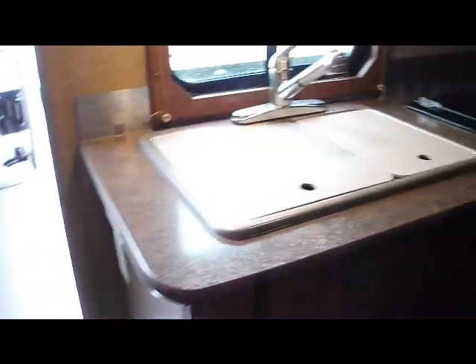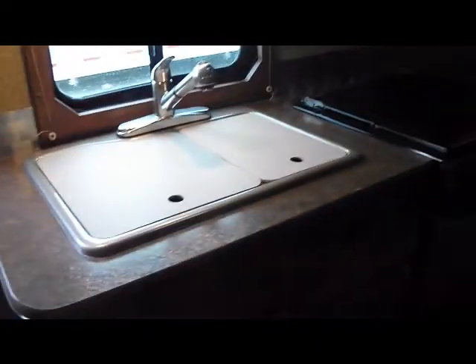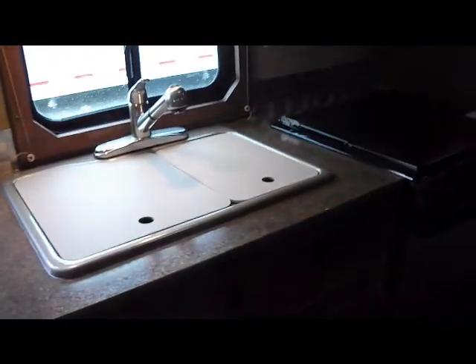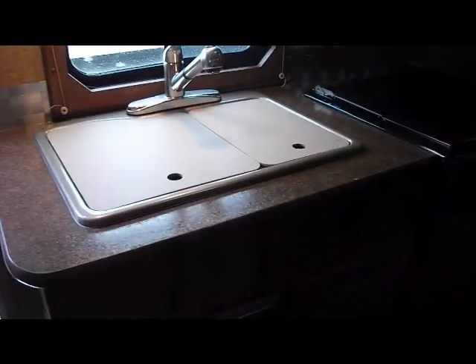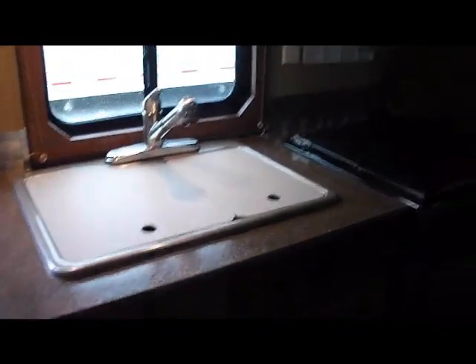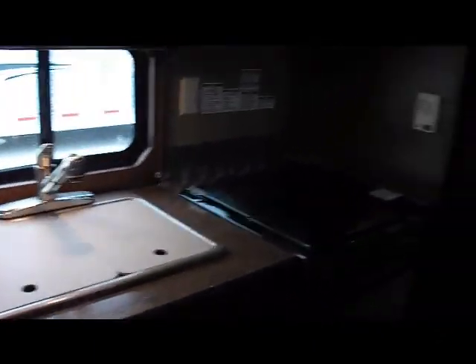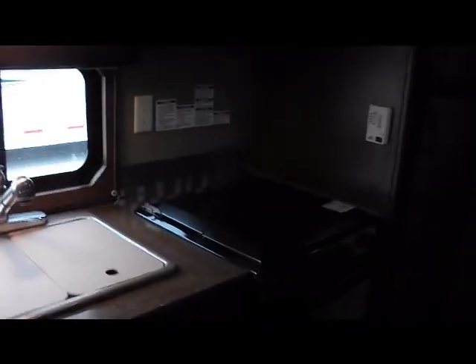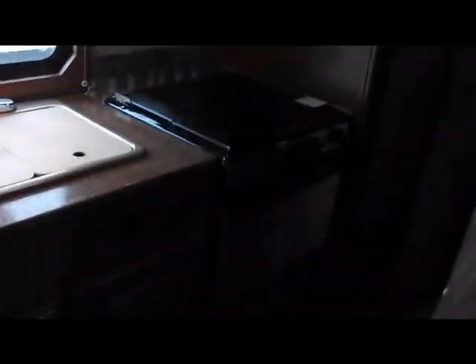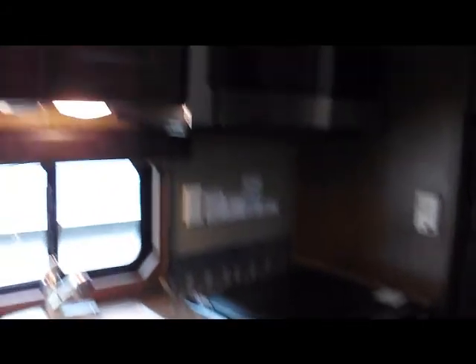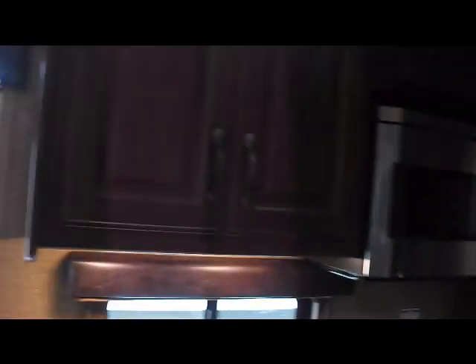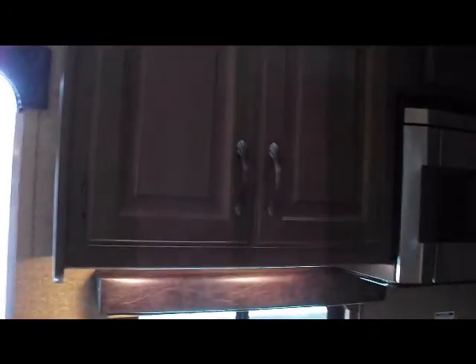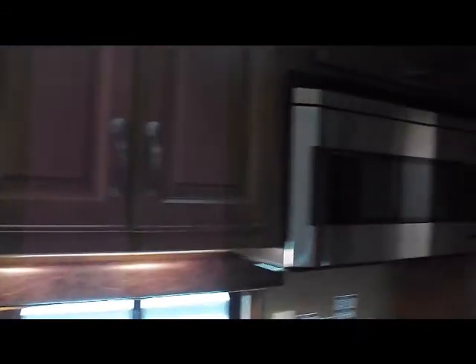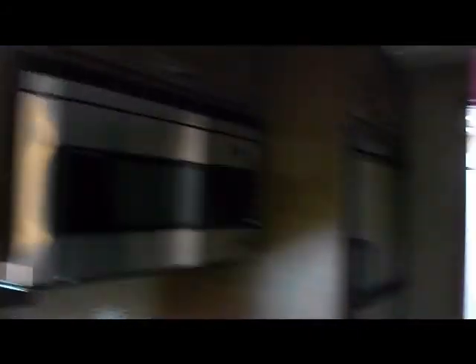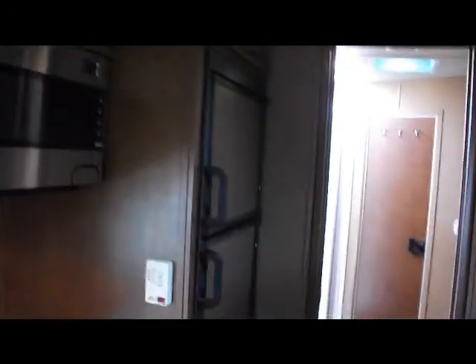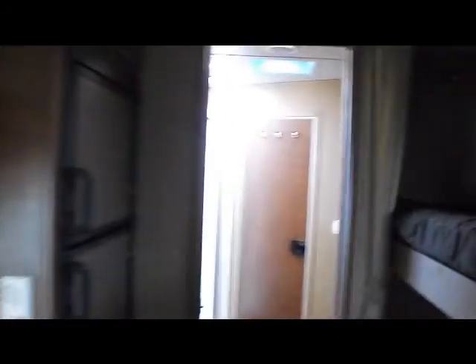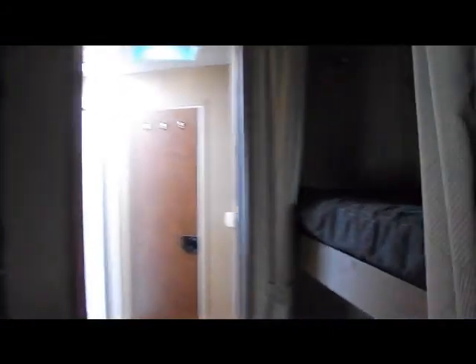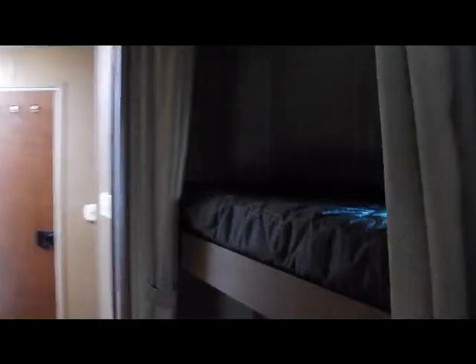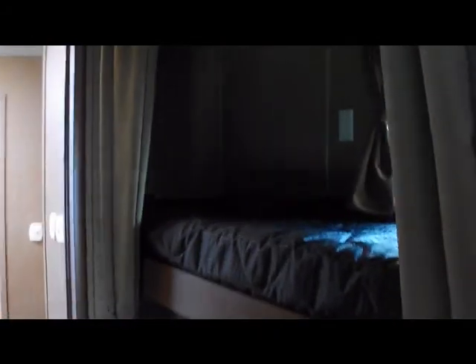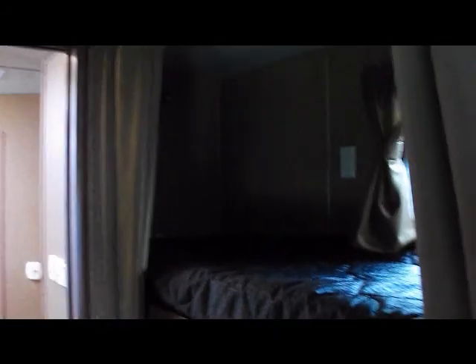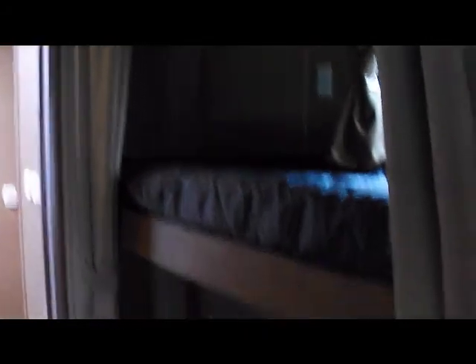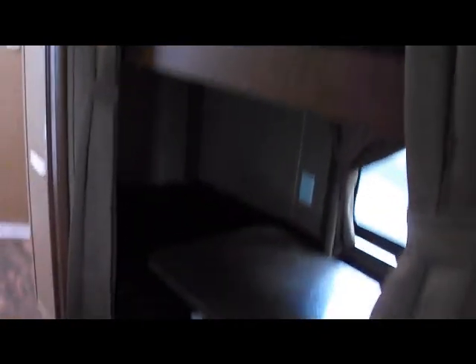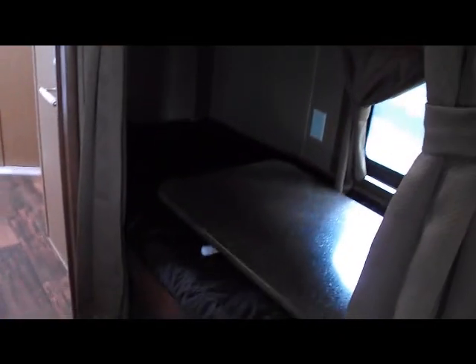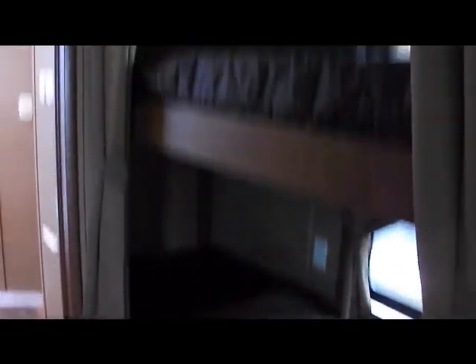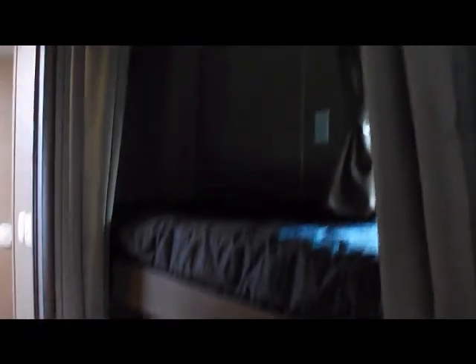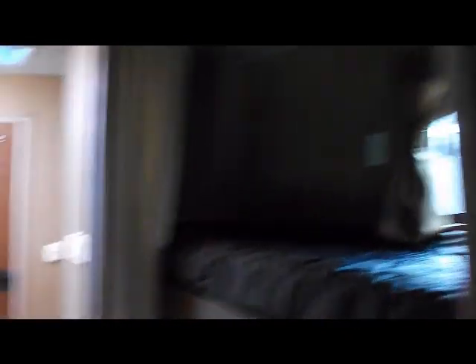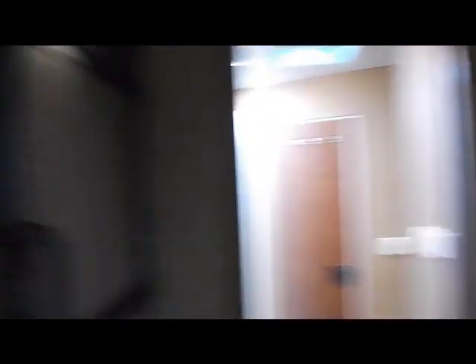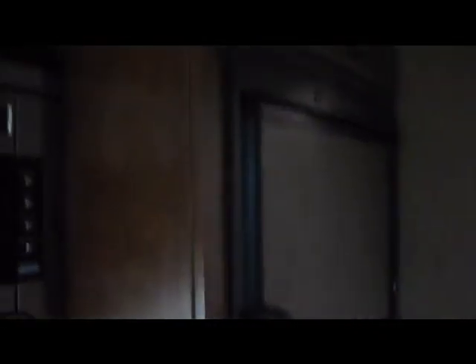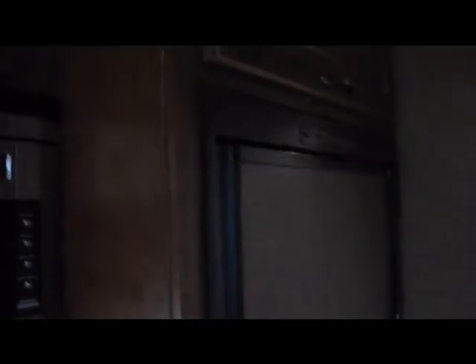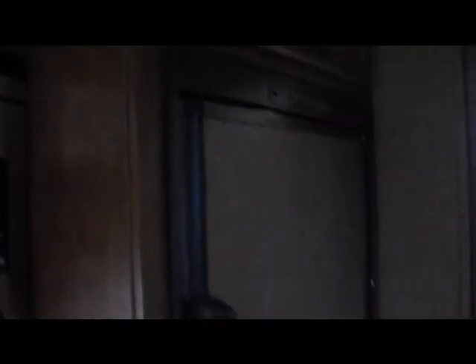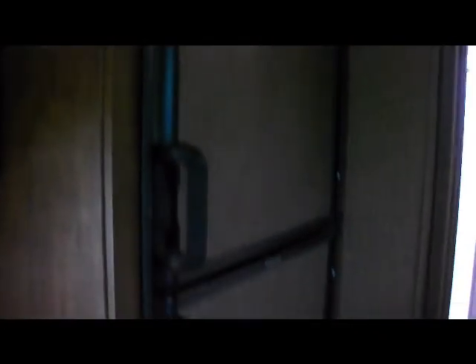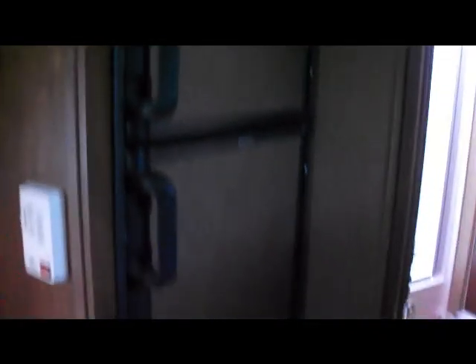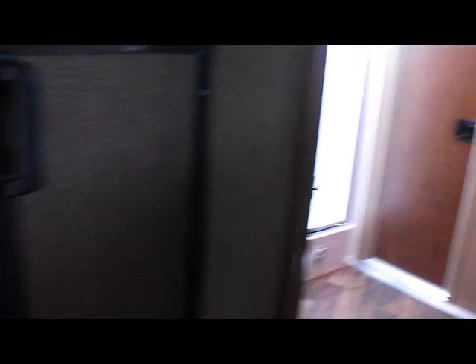In the kitchen area you have double sinks, a three-burner cooktop with an oven, and a nice big microwave. Here are the bunk beds, and your big 6-foot refrigerator.